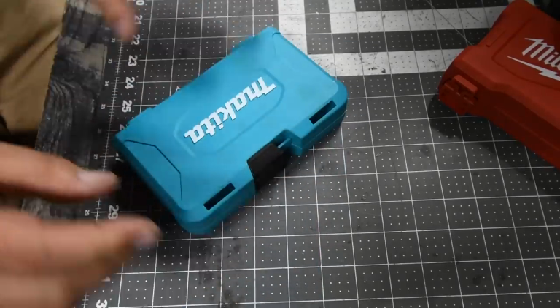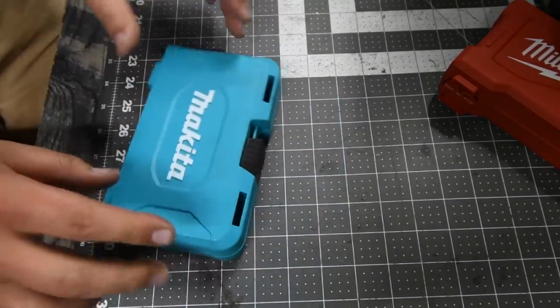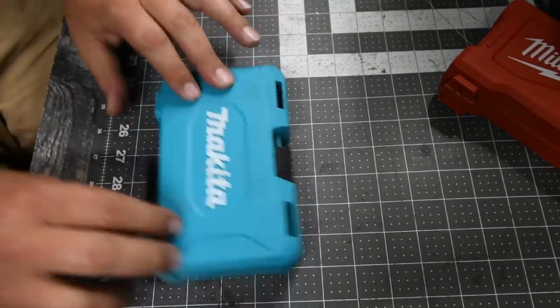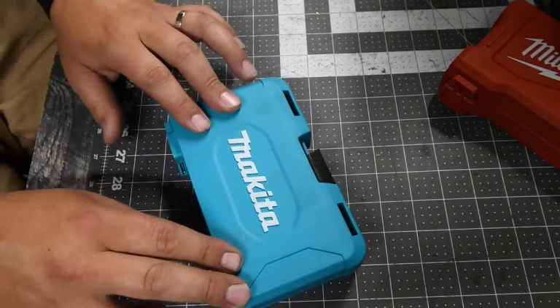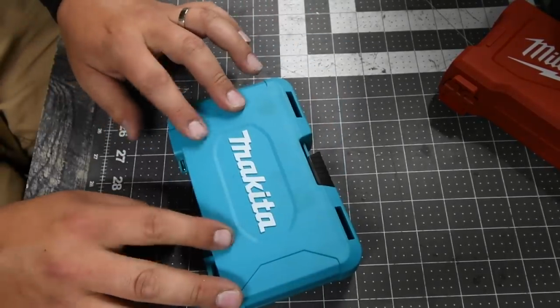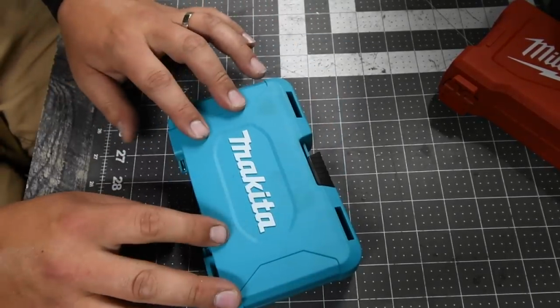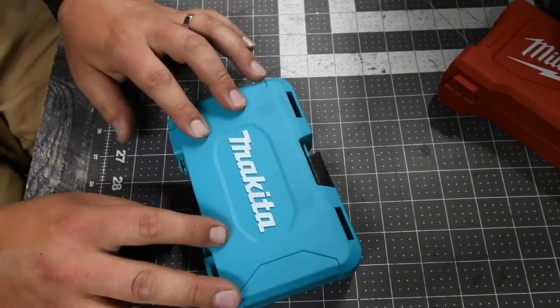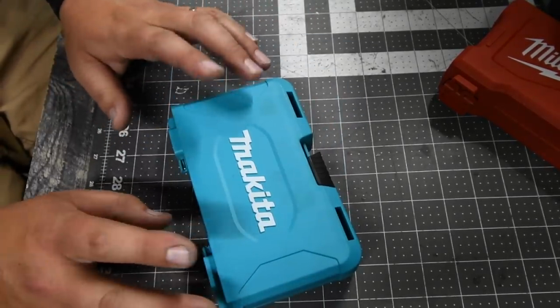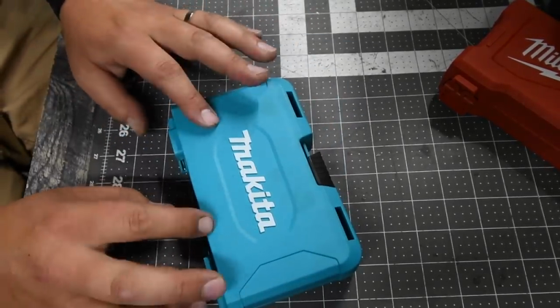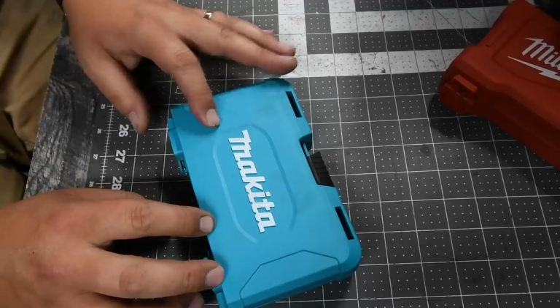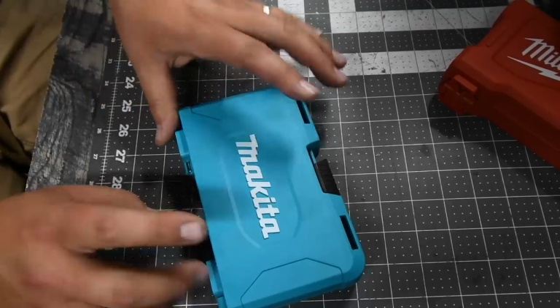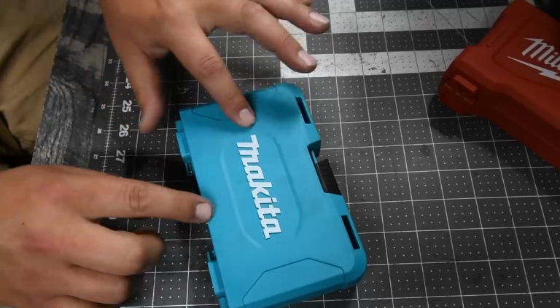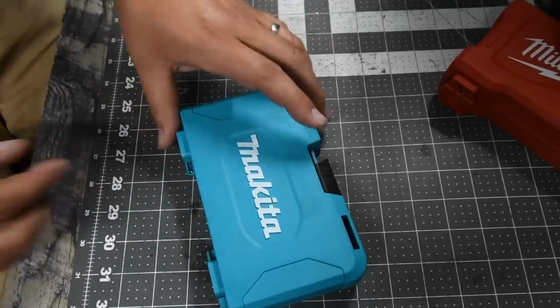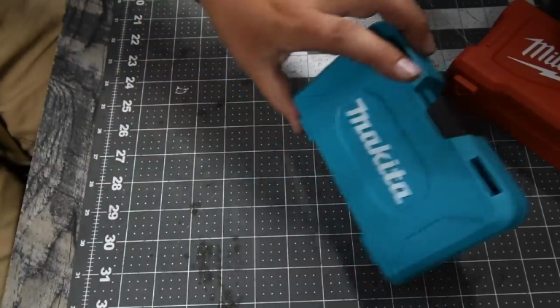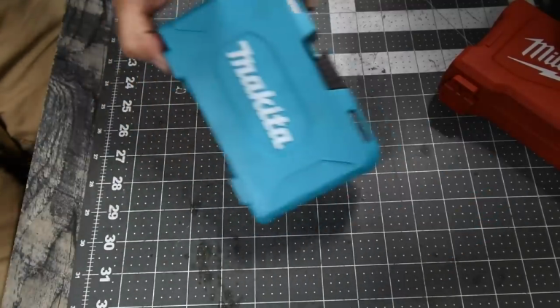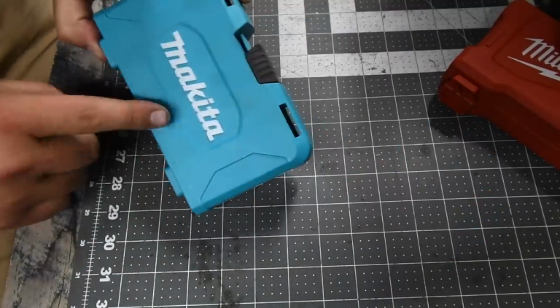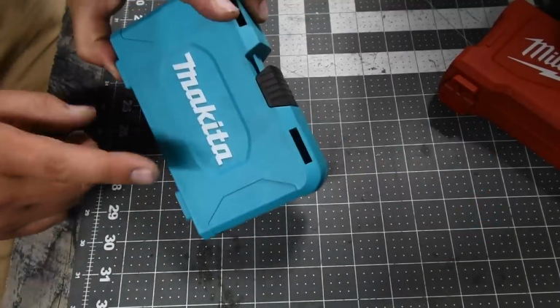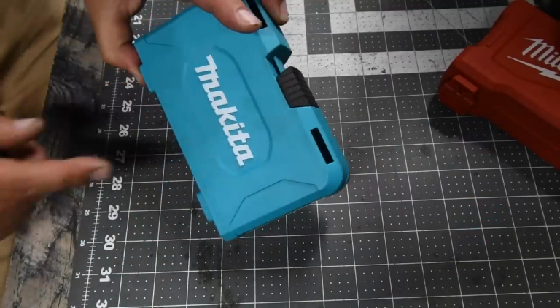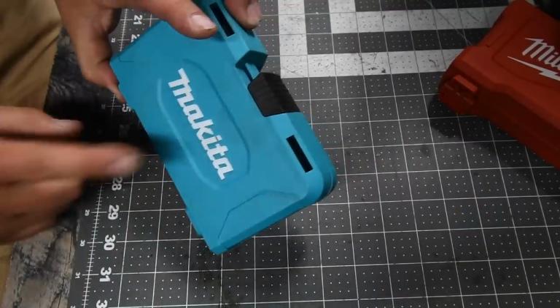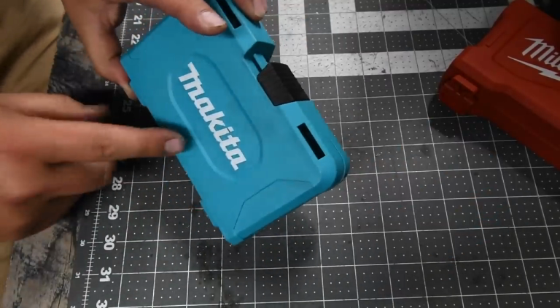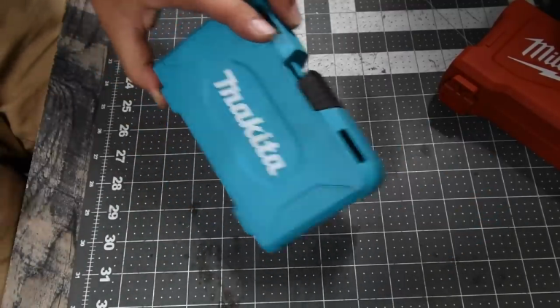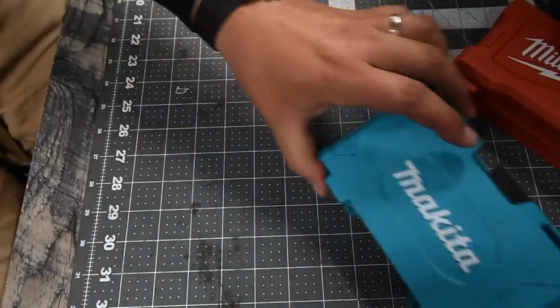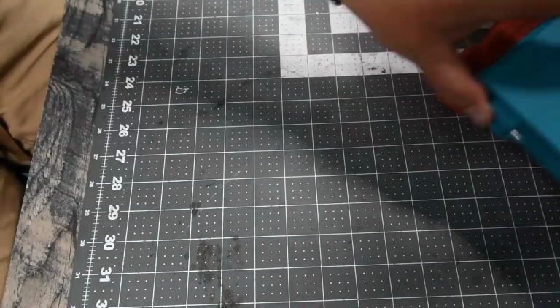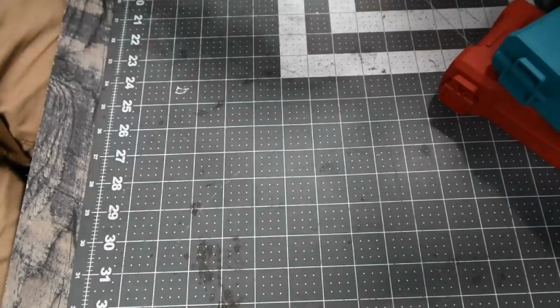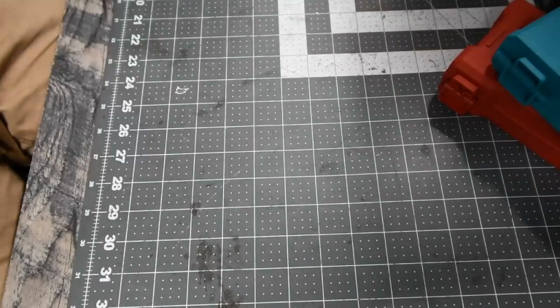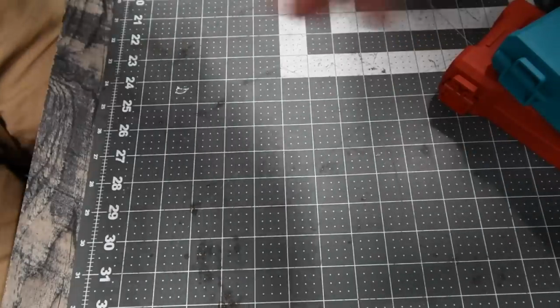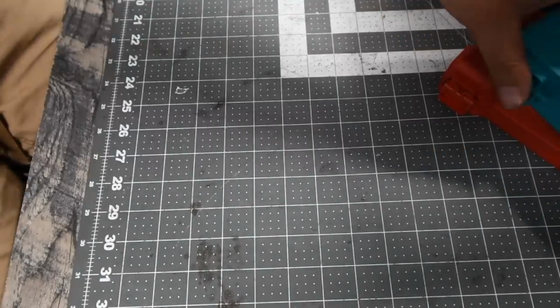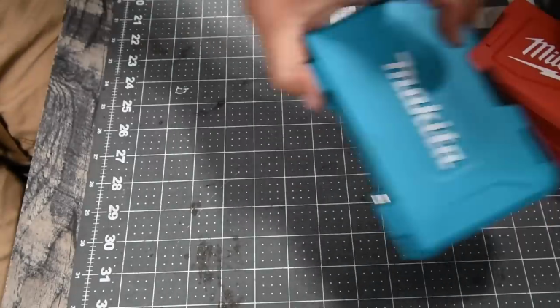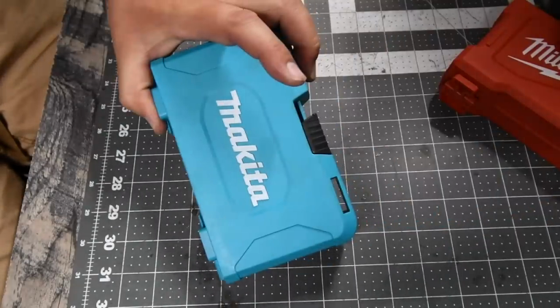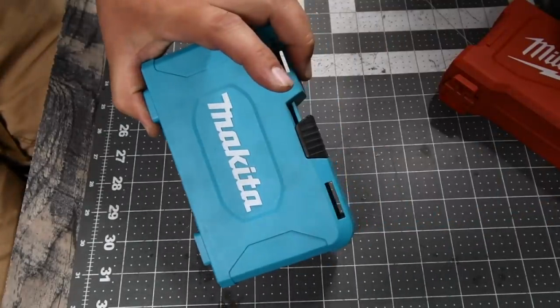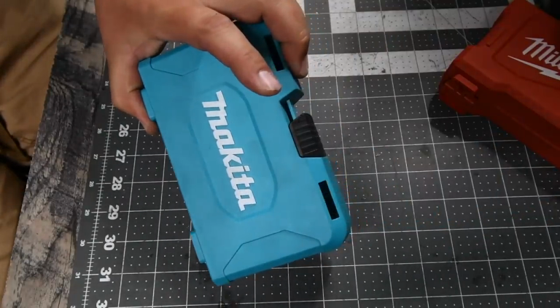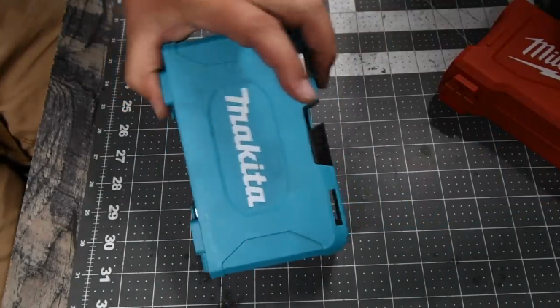These Makita bits are actually the best drill driver bits you can buy — these will last you a while. But like I said, it doesn't matter if they last you a while if you lose them.